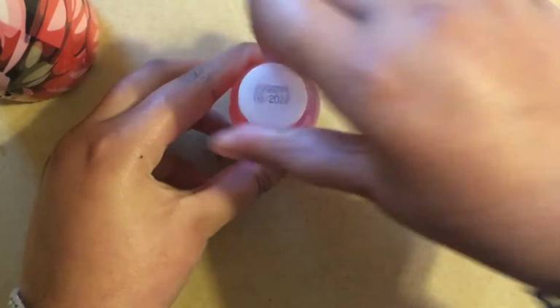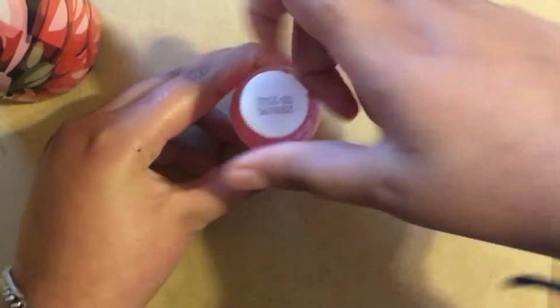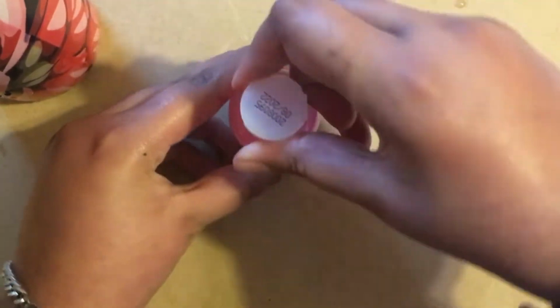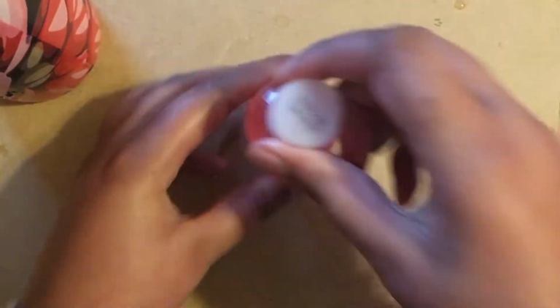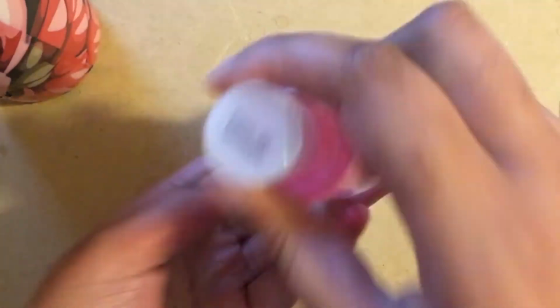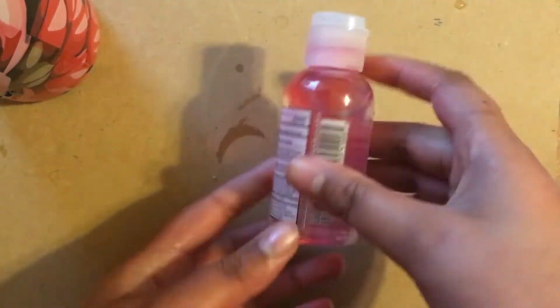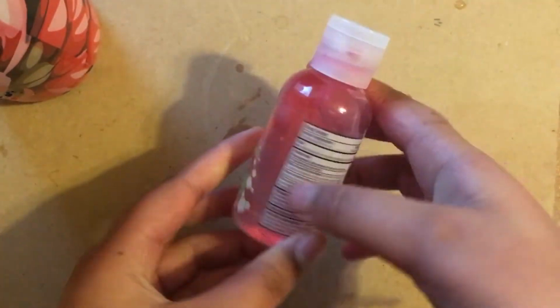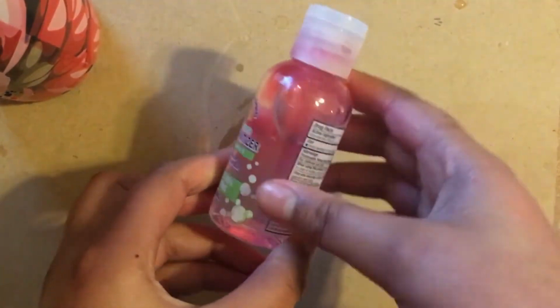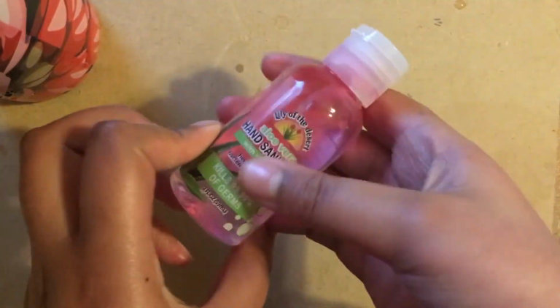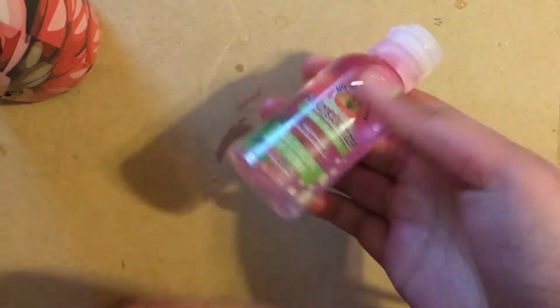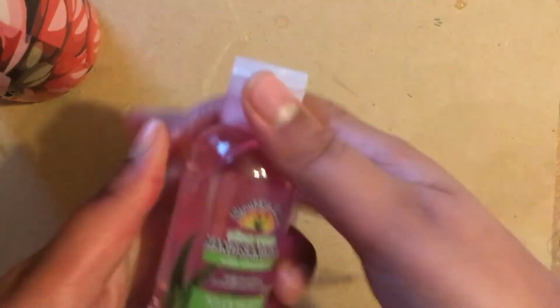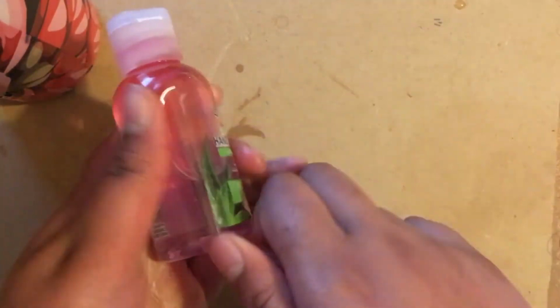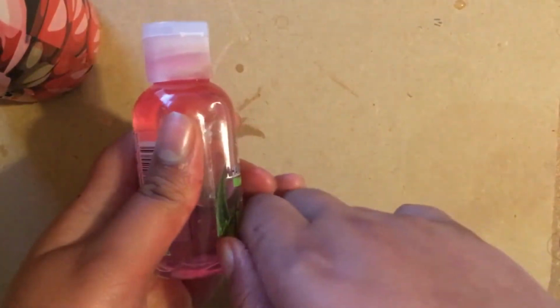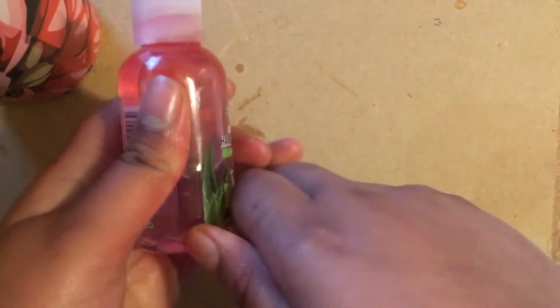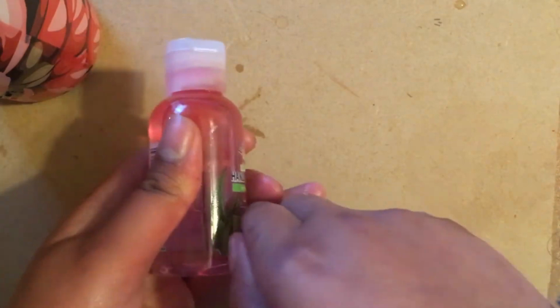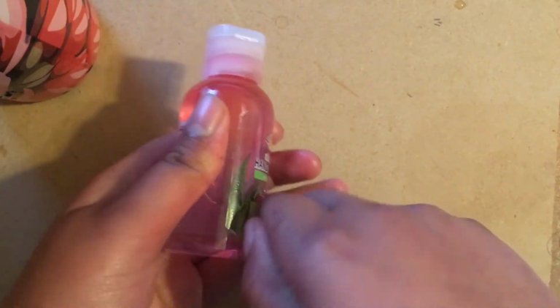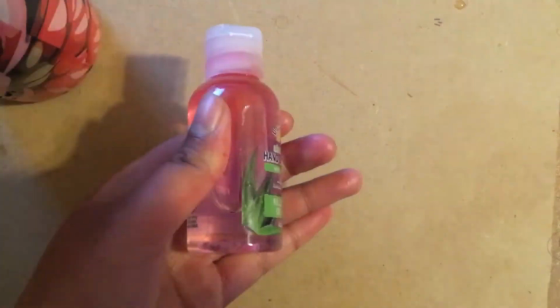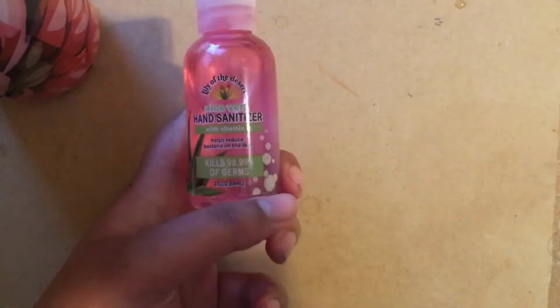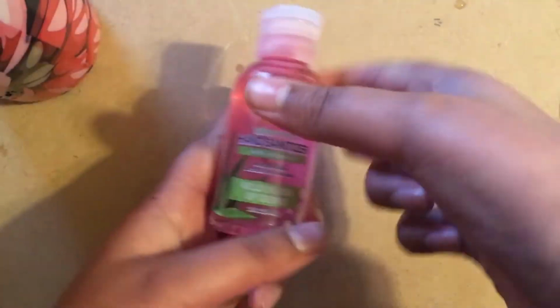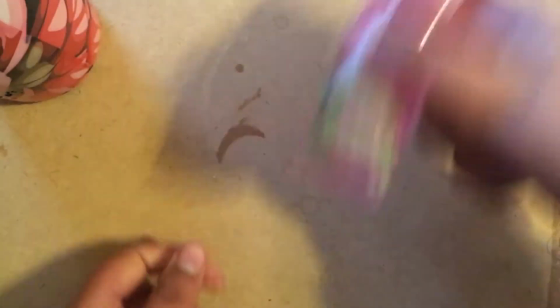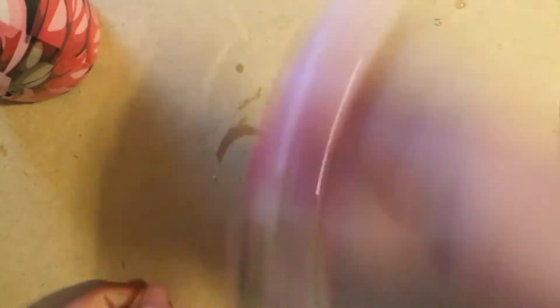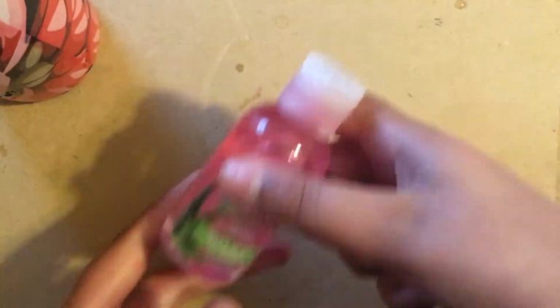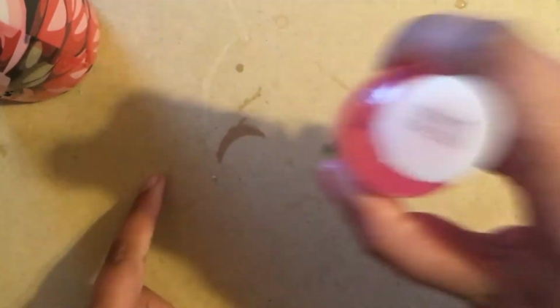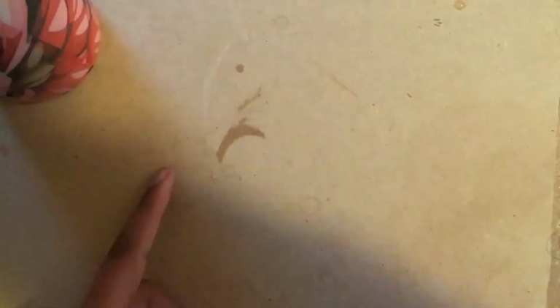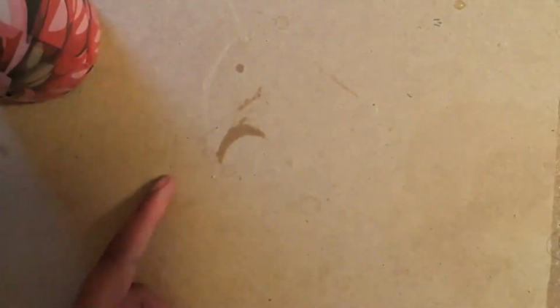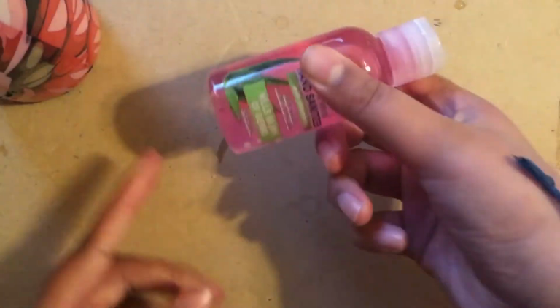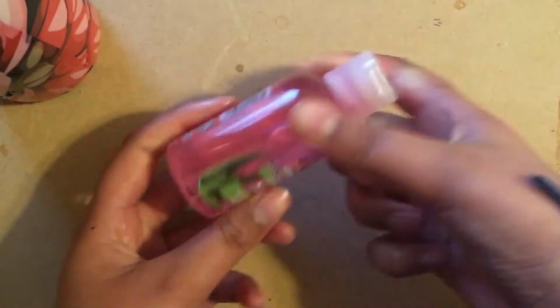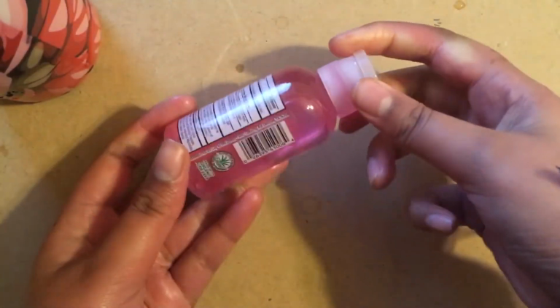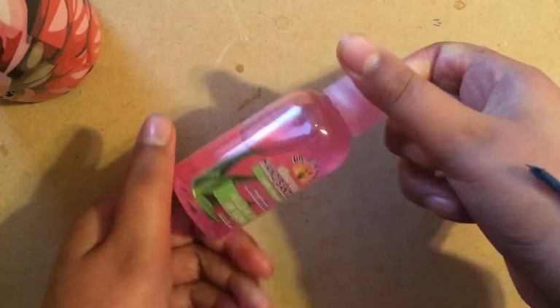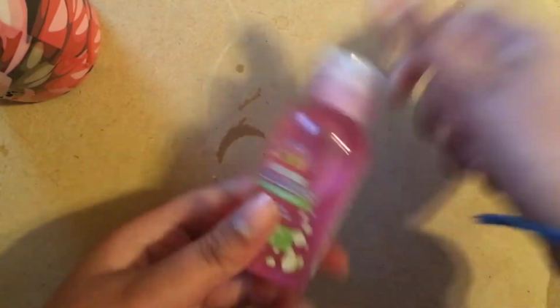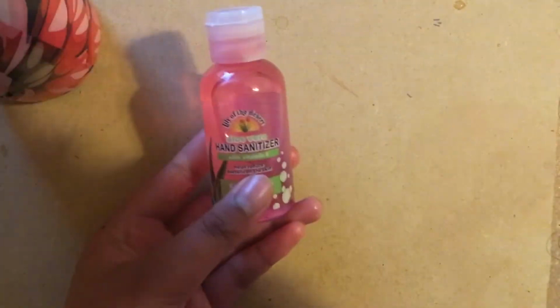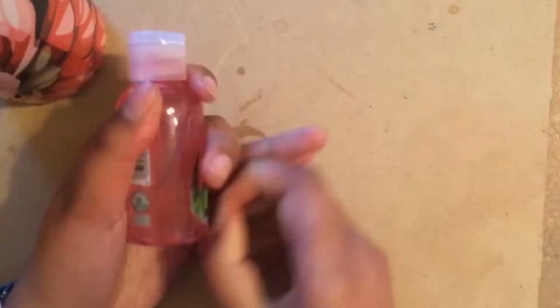We're almost done — we just don't want to have the original label on it, because that's not what Amortentia looks like. Go ahead and remove that label, and also shake it if the pink color isn't spreading all over the bottle.